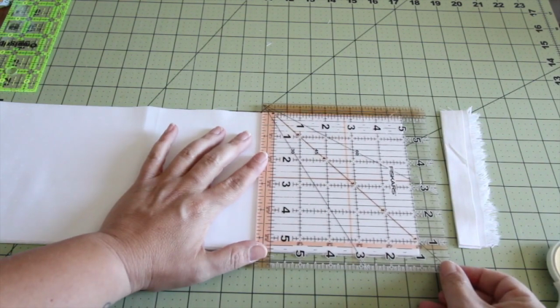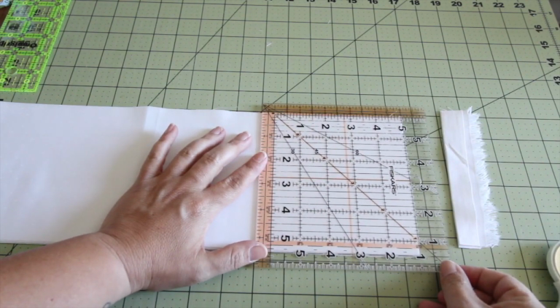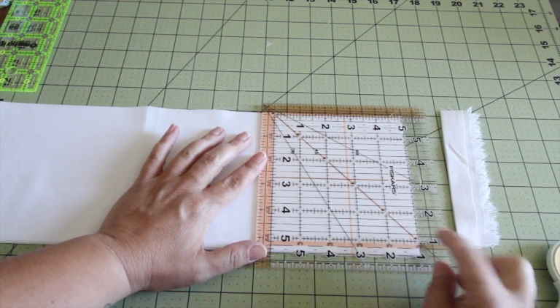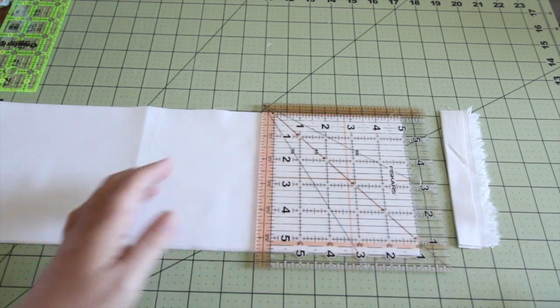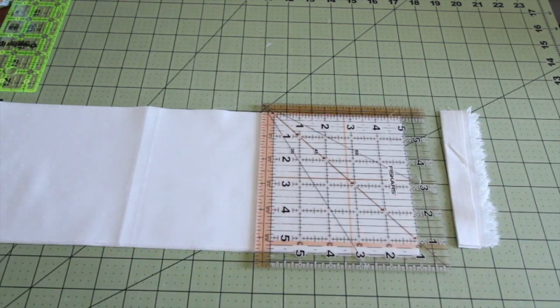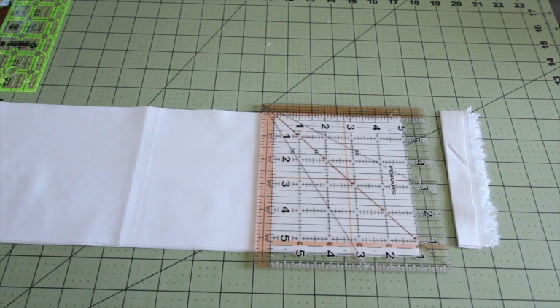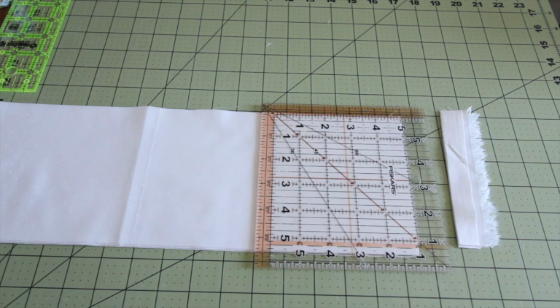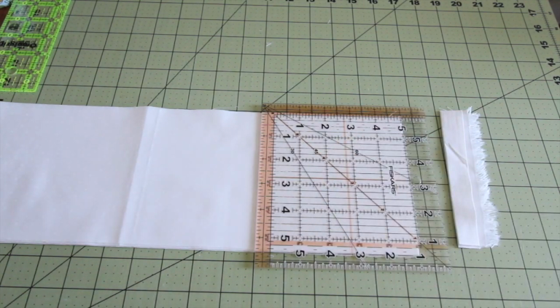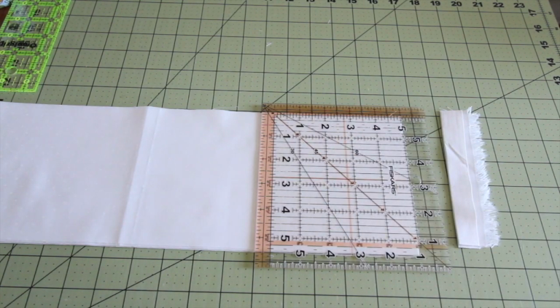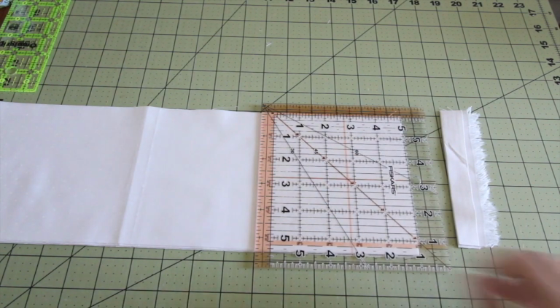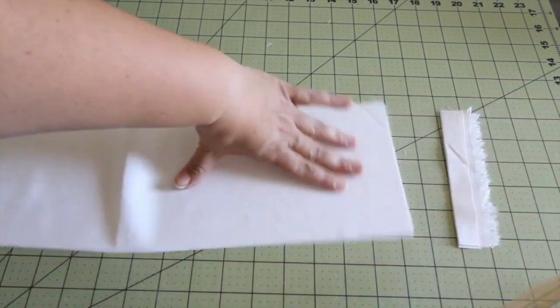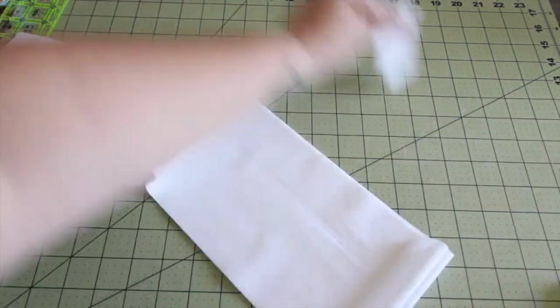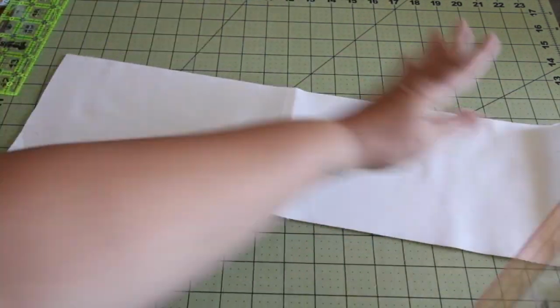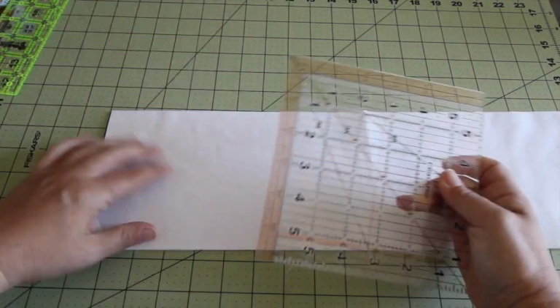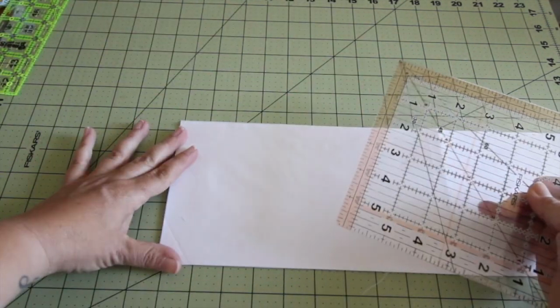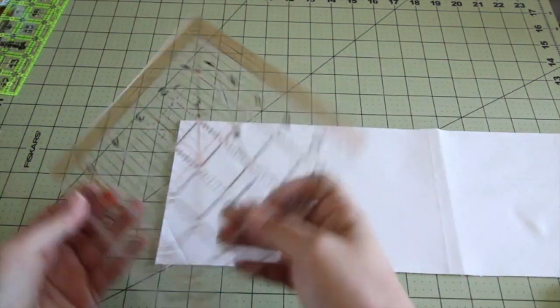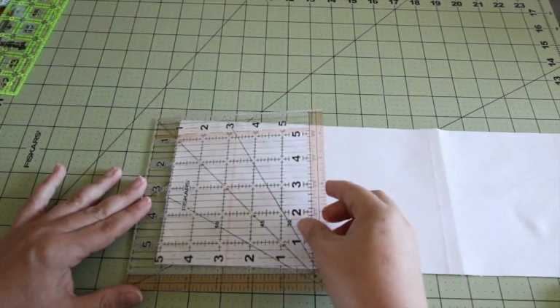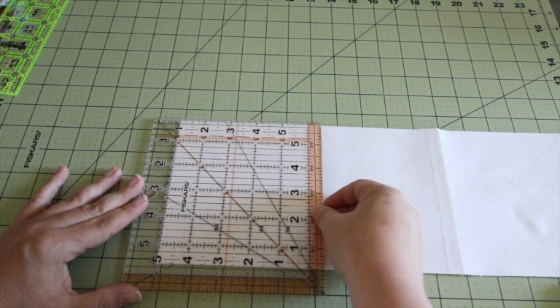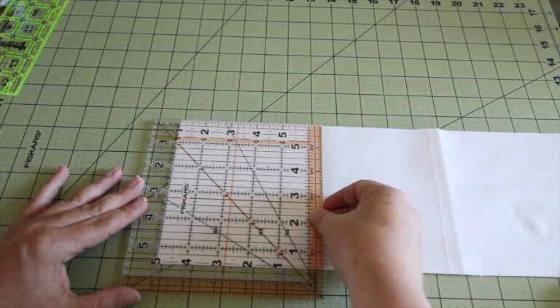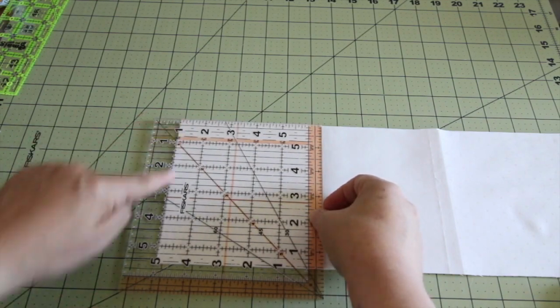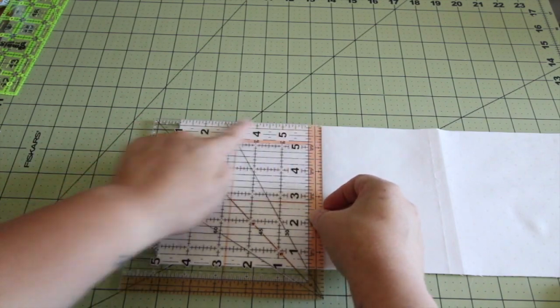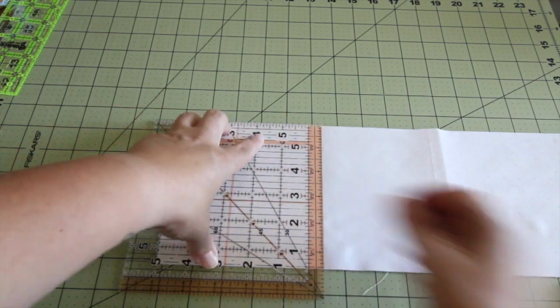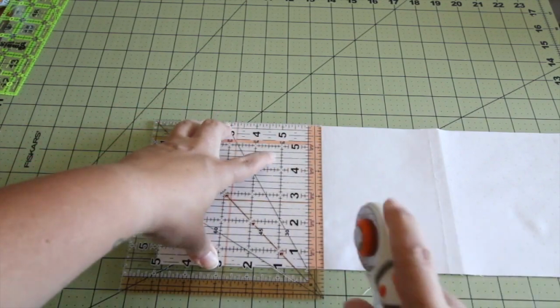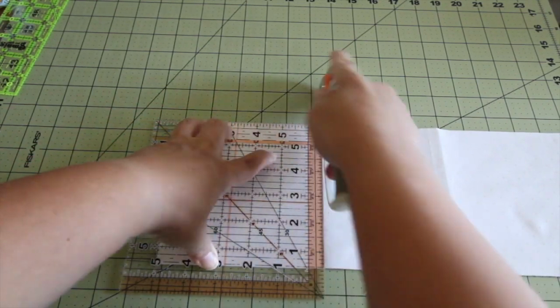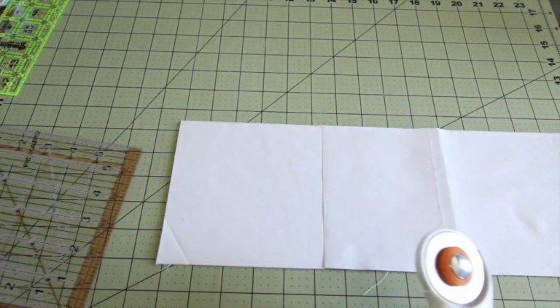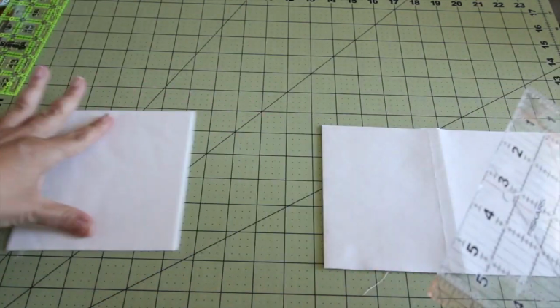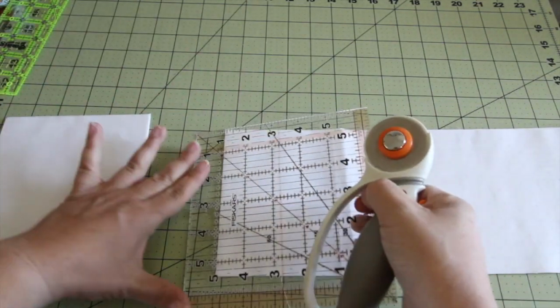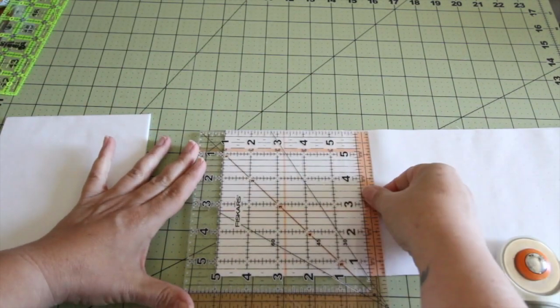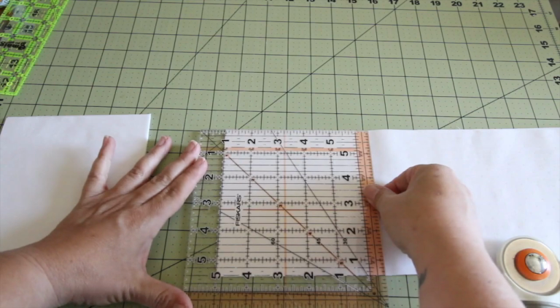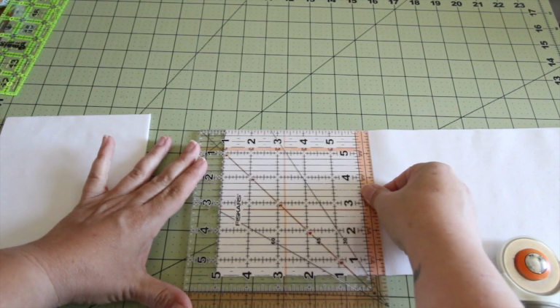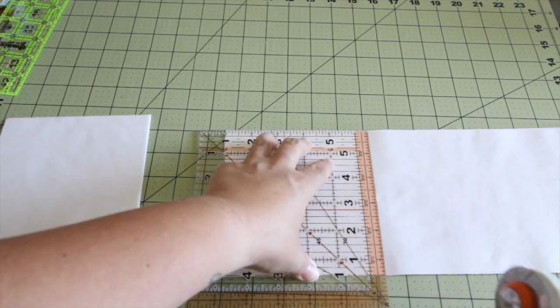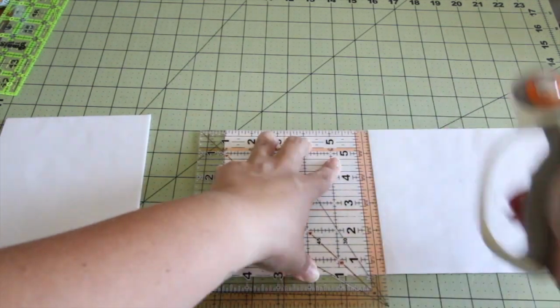I completely forget that I am not left-handed and I make wrong cuts sometimes — flip it around. Line it up at five and a half inches right there, and you have a big old stack of five and a half inch squares.